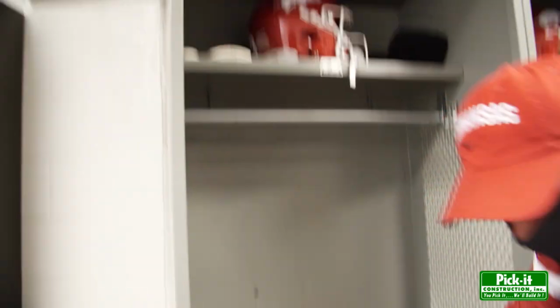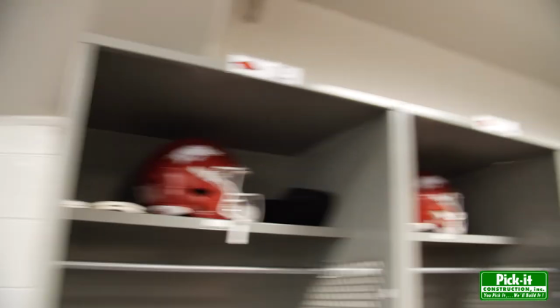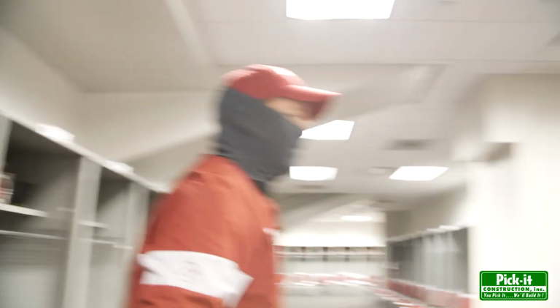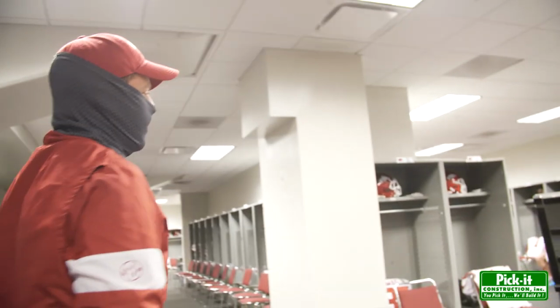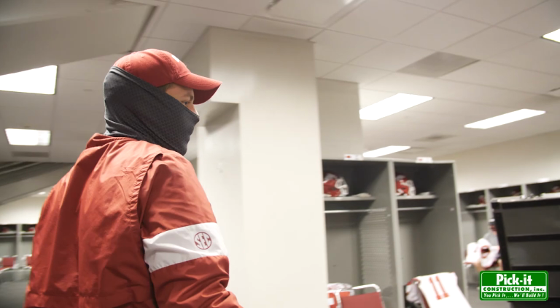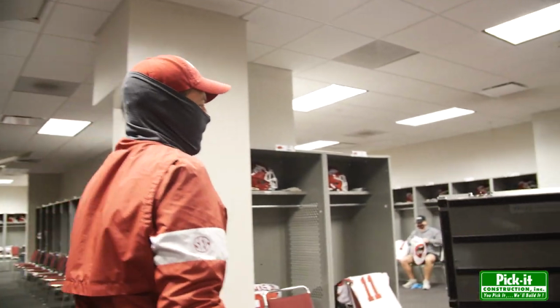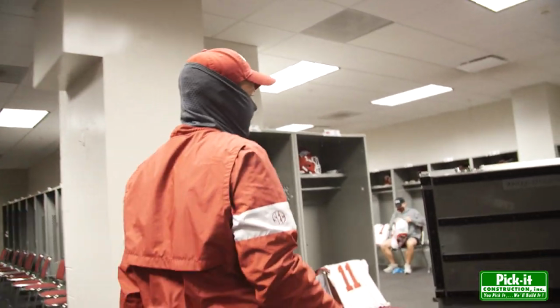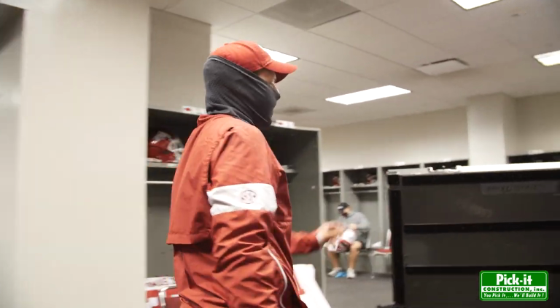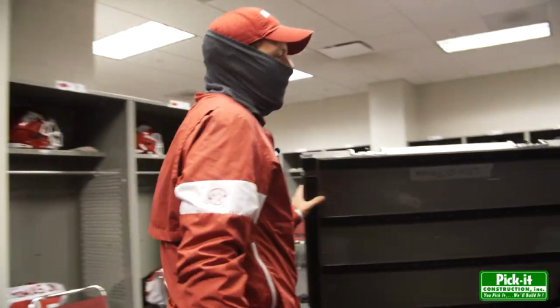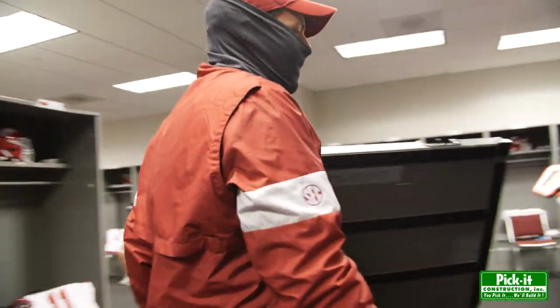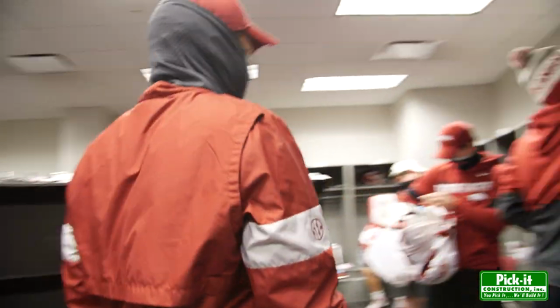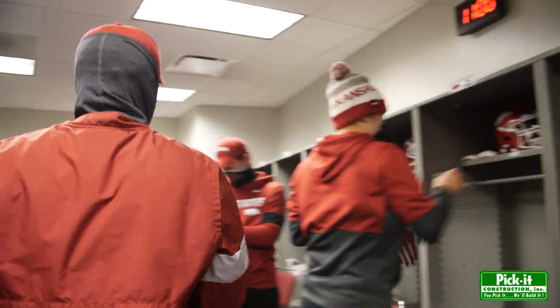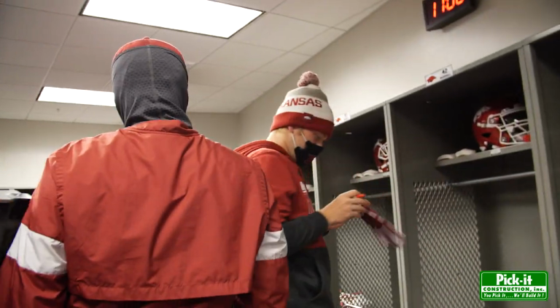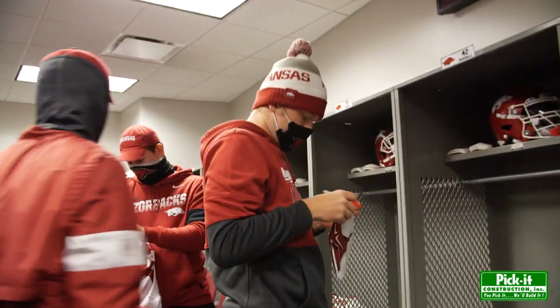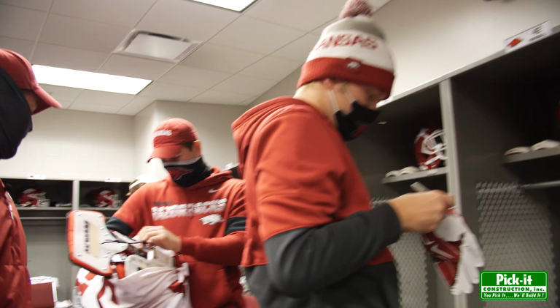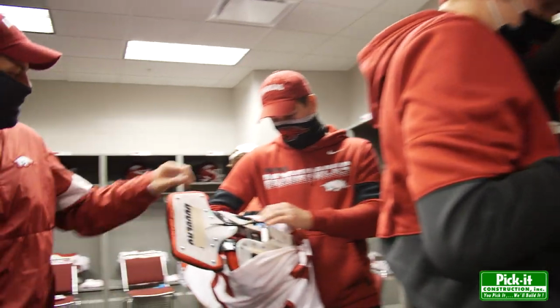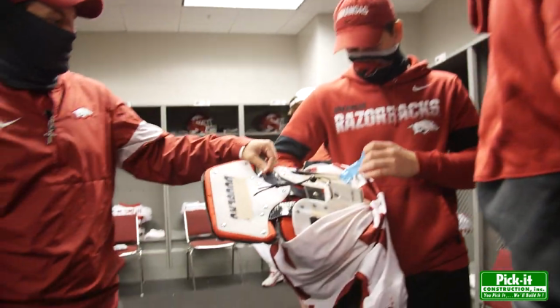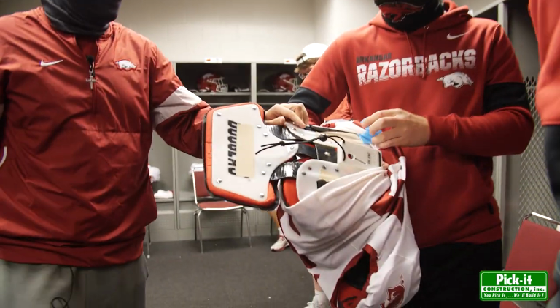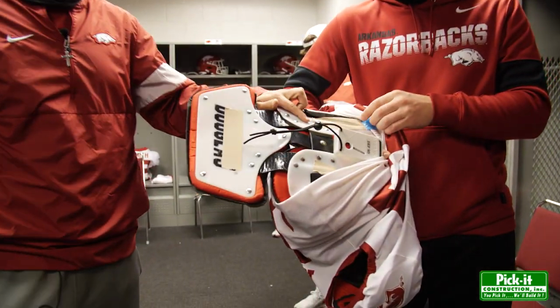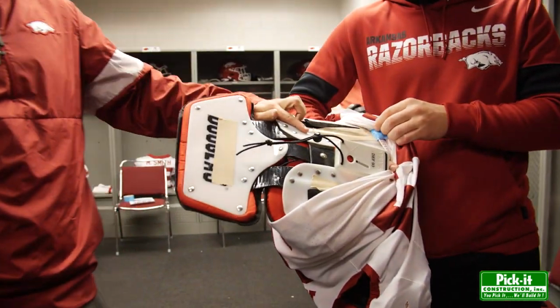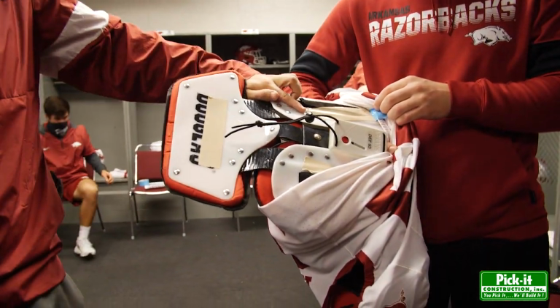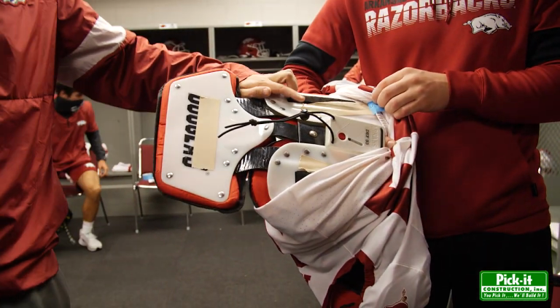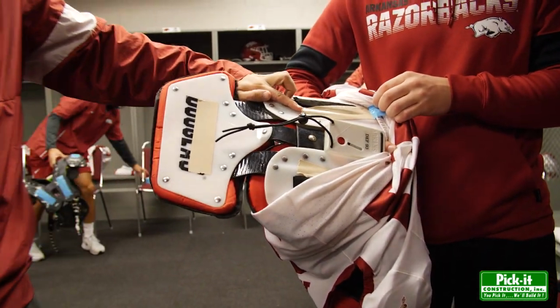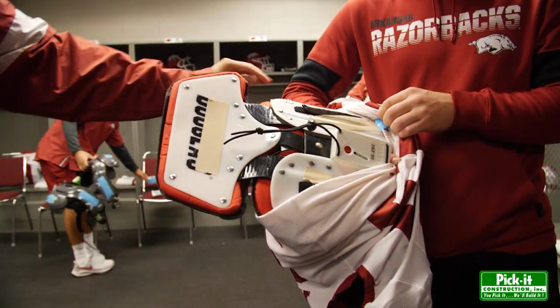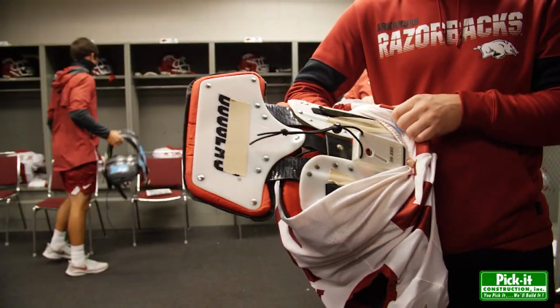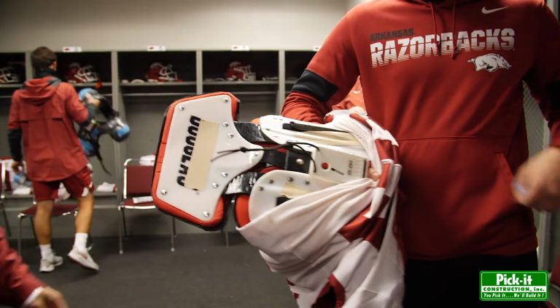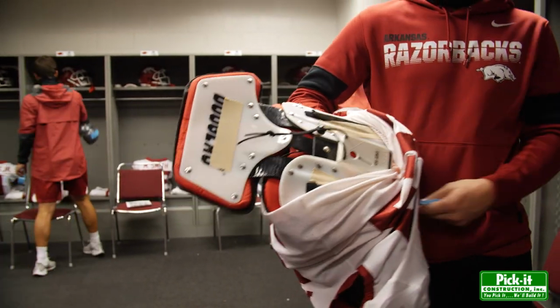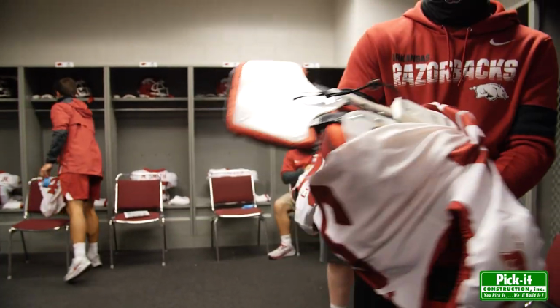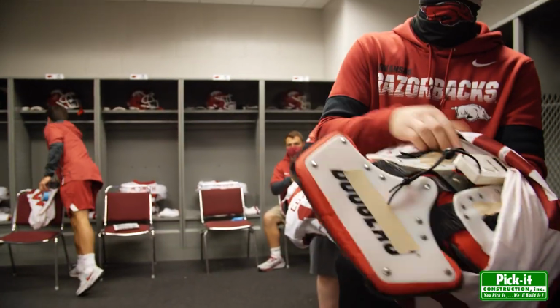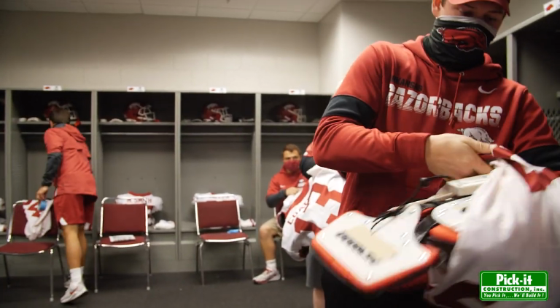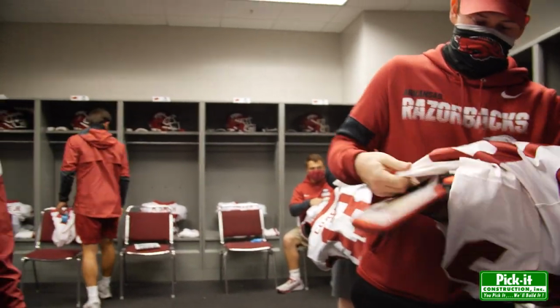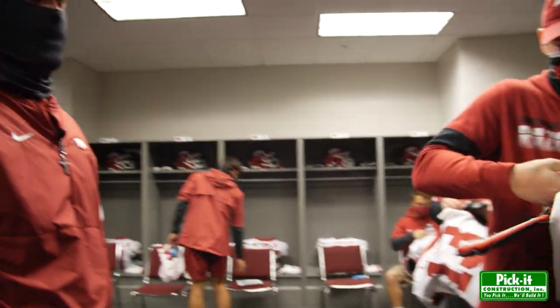Over here on this side of the locker room we've got our defense. We have guys putting shoulder pads and jerseys on. As you can tell he's putting tape on the shoulder pads to keep the jersey tight to the shoulder pads so you can't tear it, can't pull it. Makes it a little bit safer for the players.